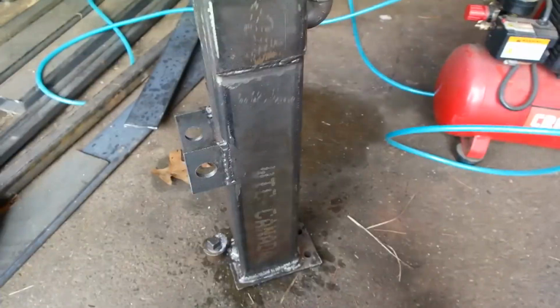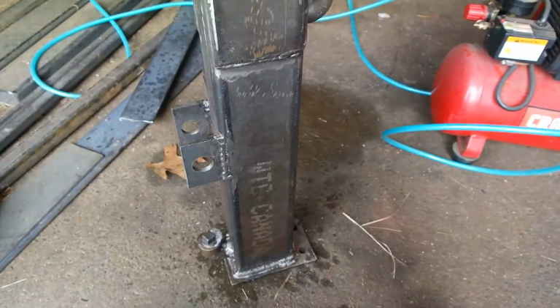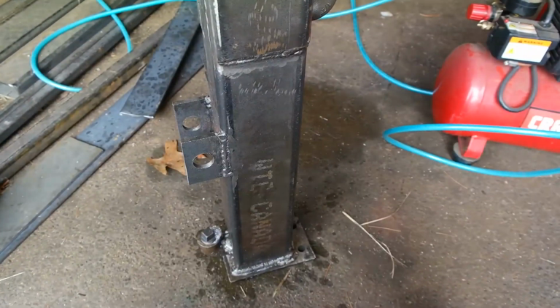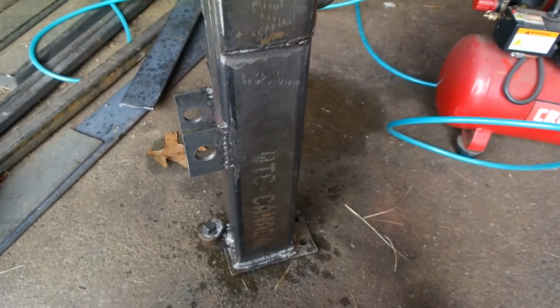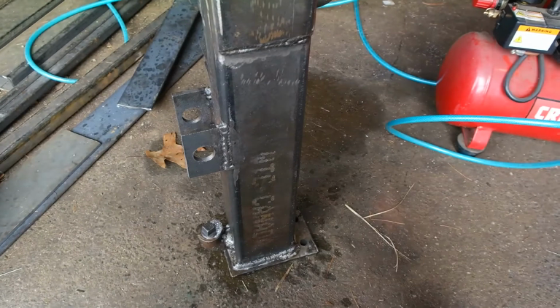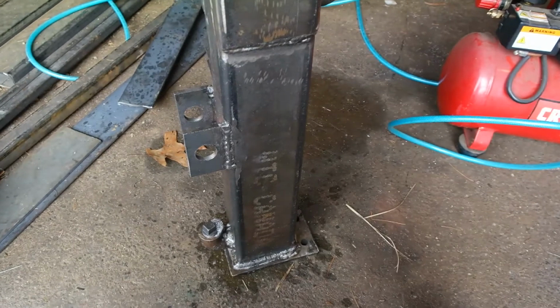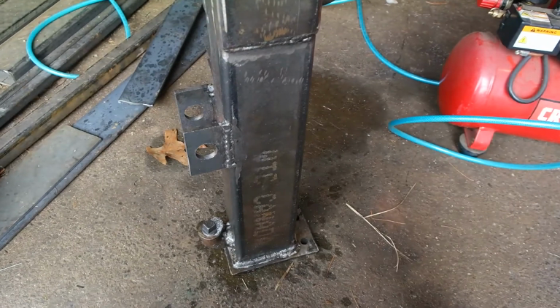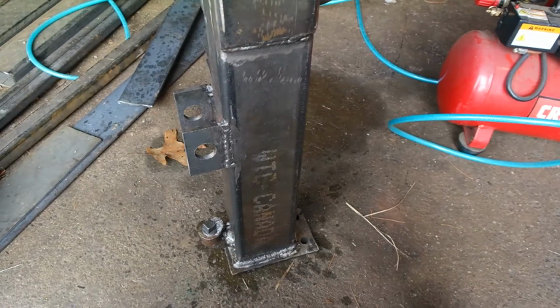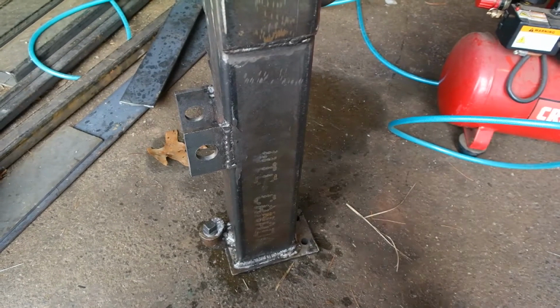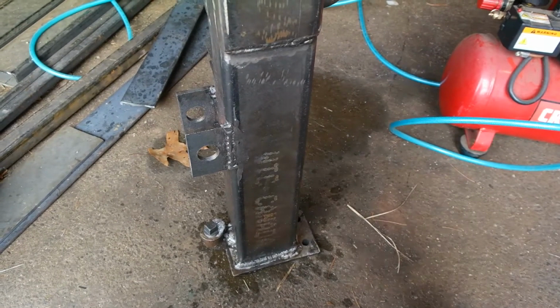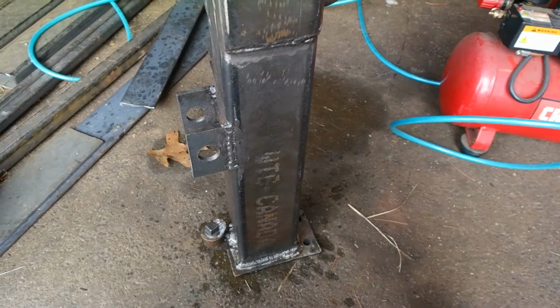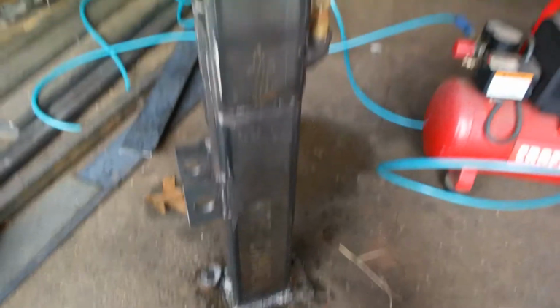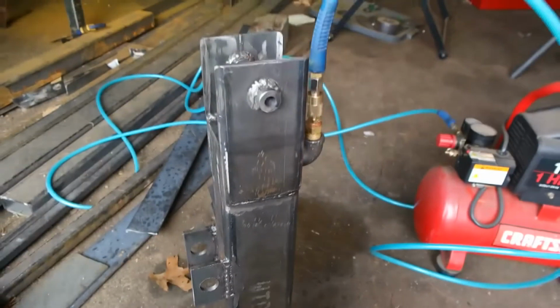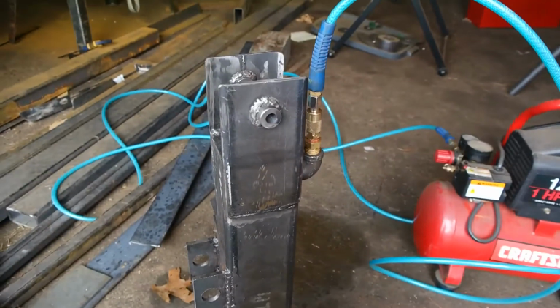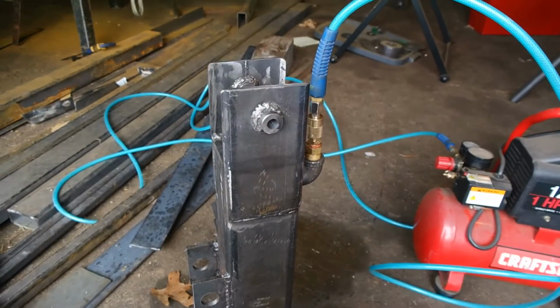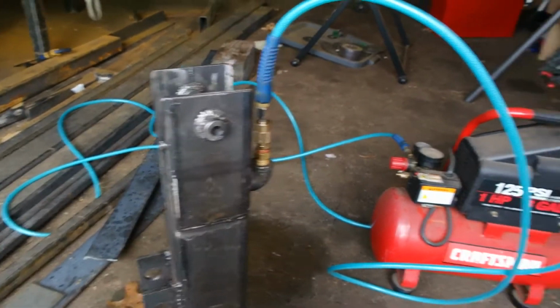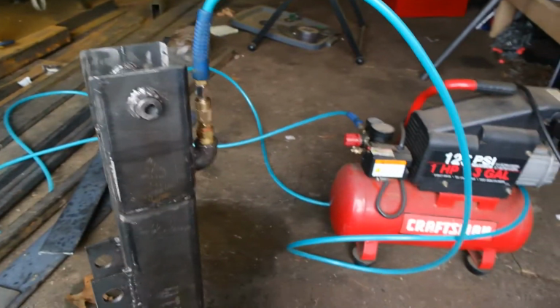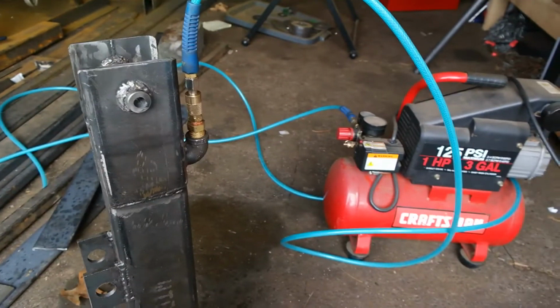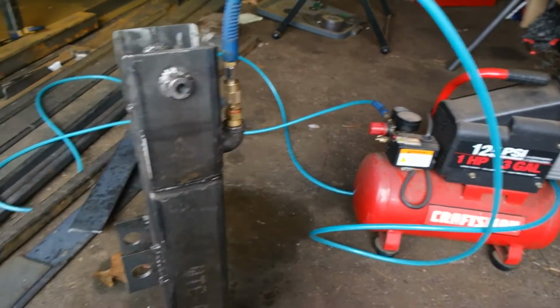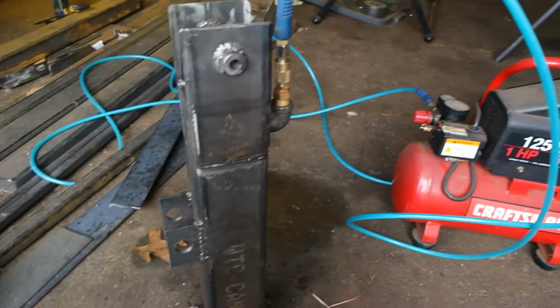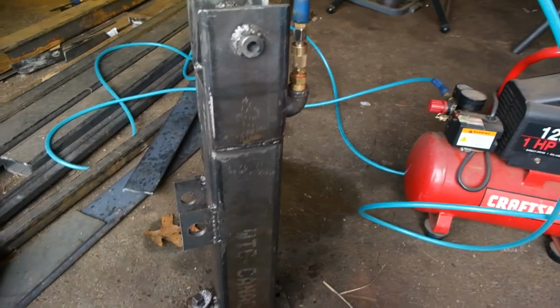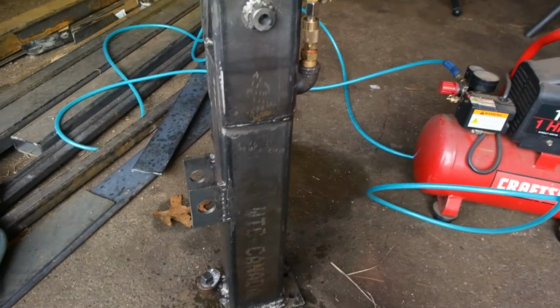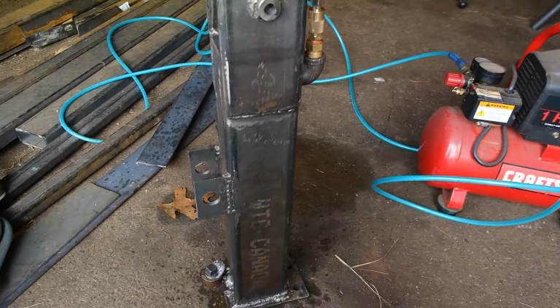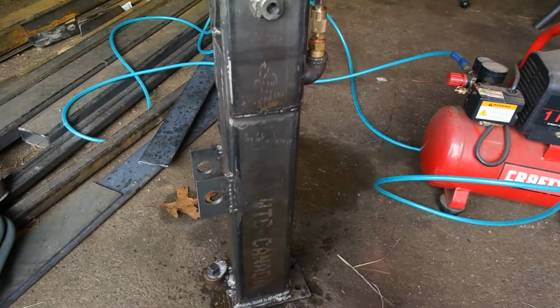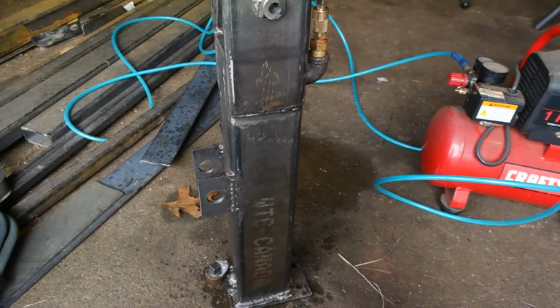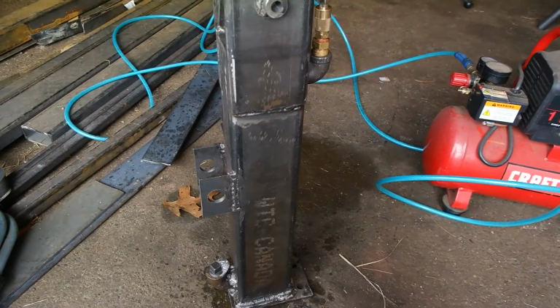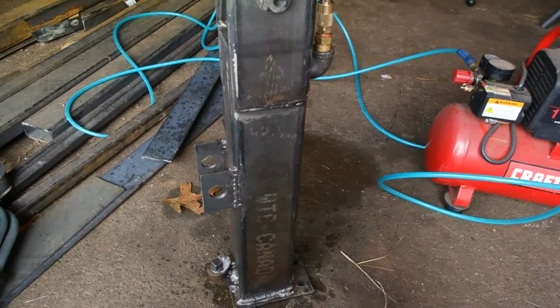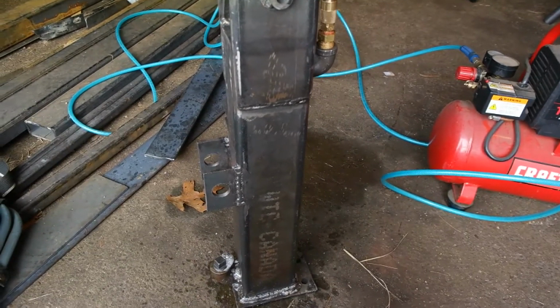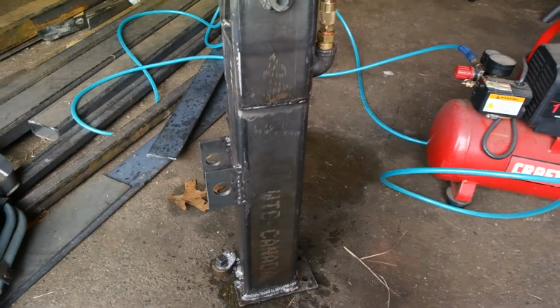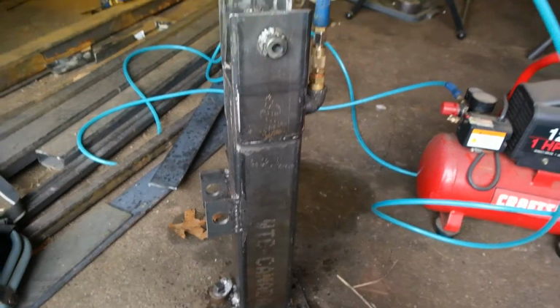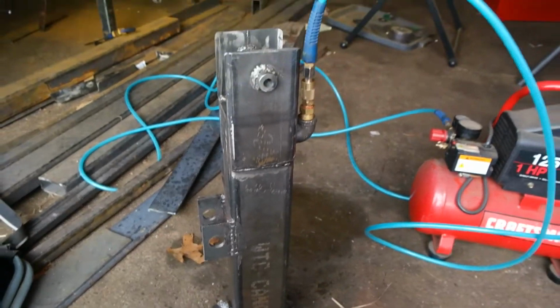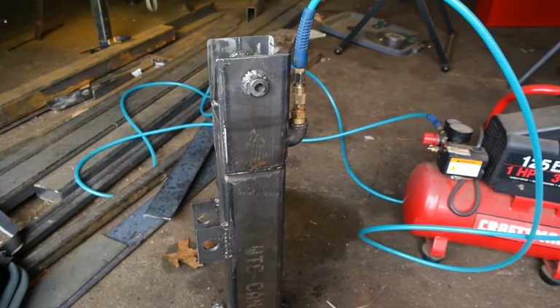That means when I put hydraulic oil into this tank for our front end loader, it won't leak — and that's what we're looking for. So there's a quick tip: using an air compressor to pressurize your hydraulic reservoir to make sure there are going to be no leaks.